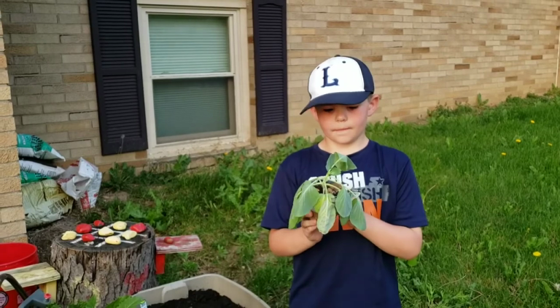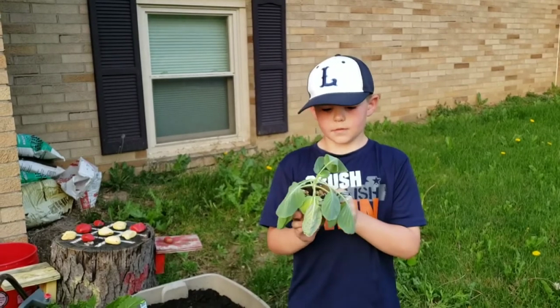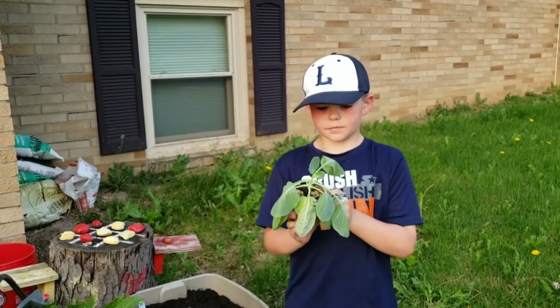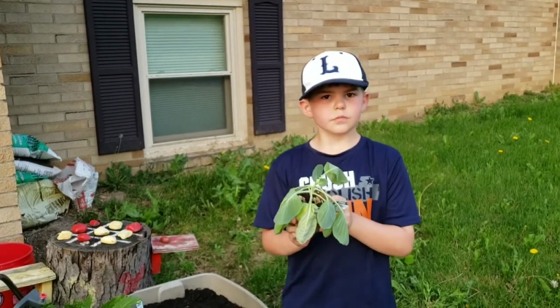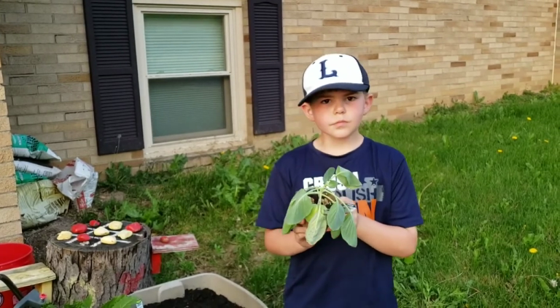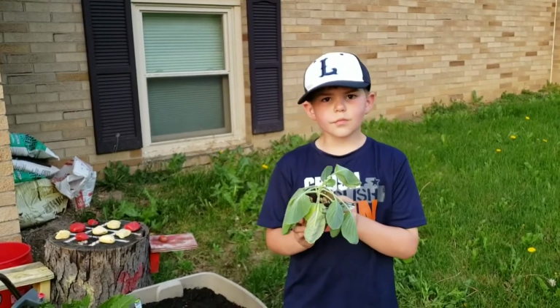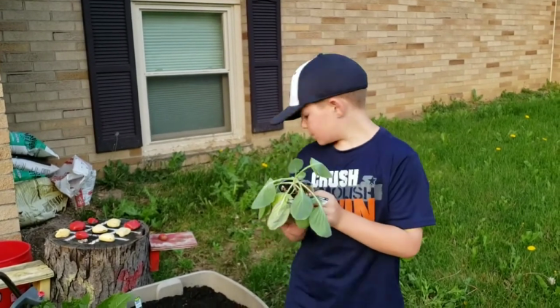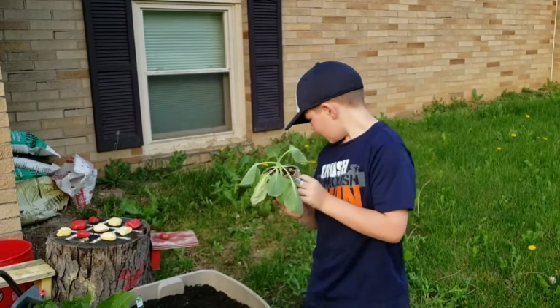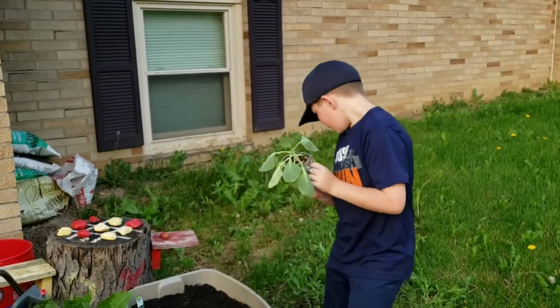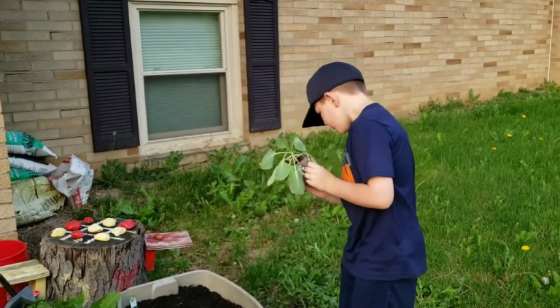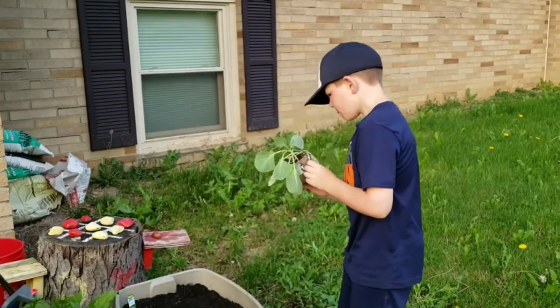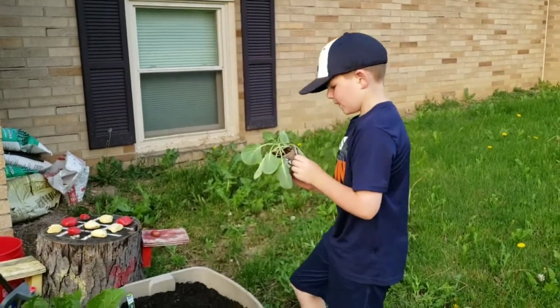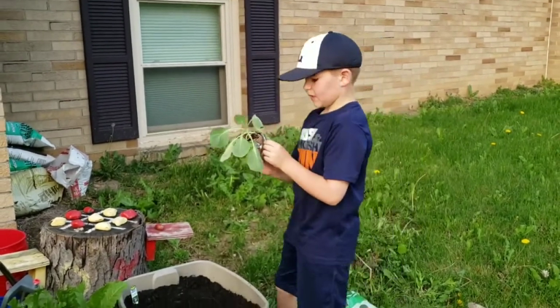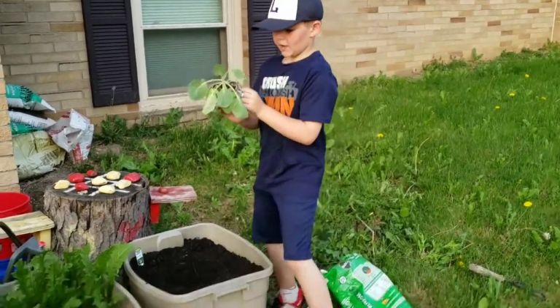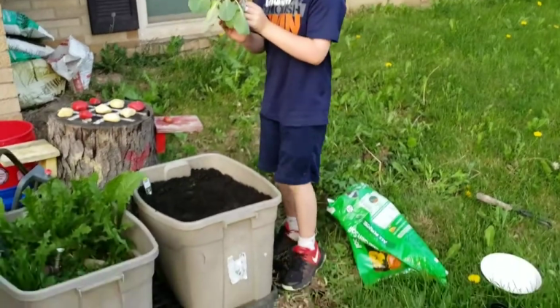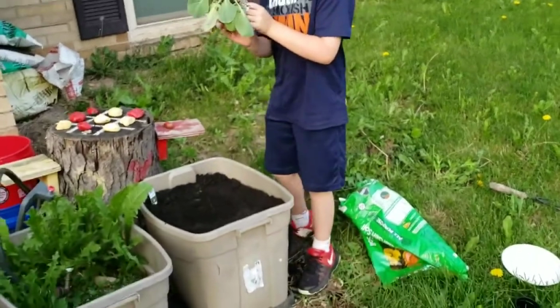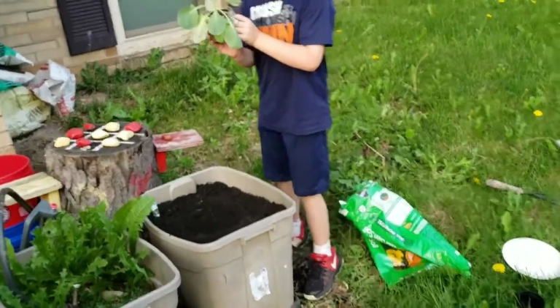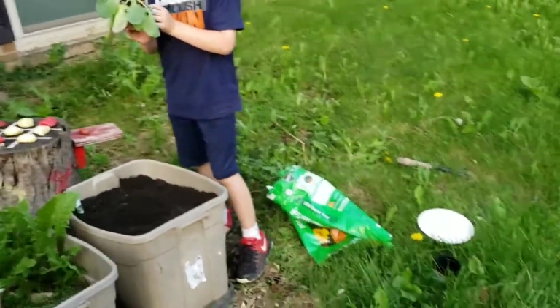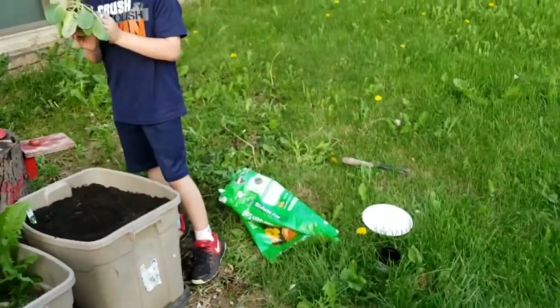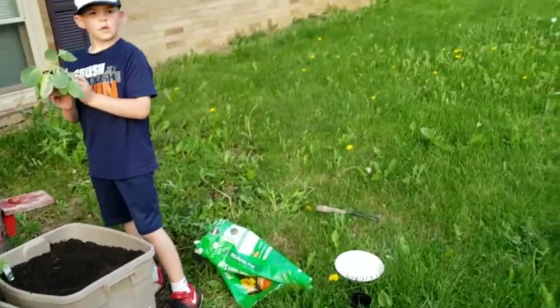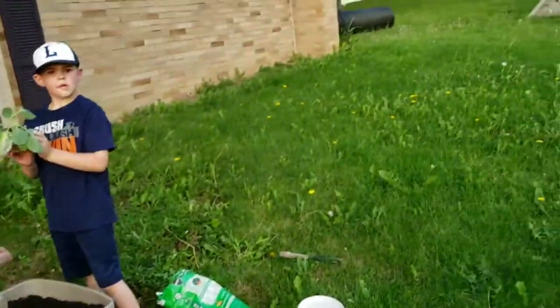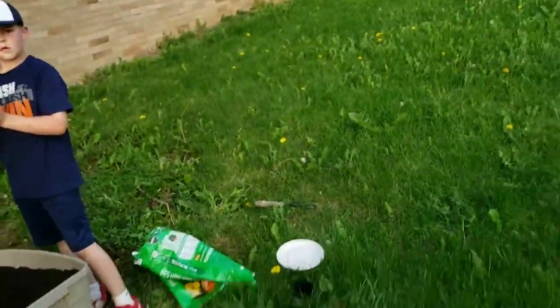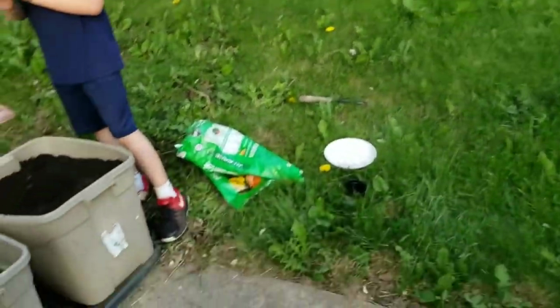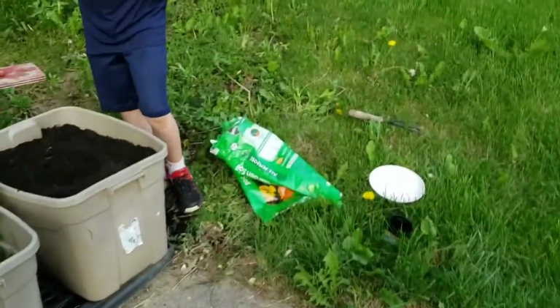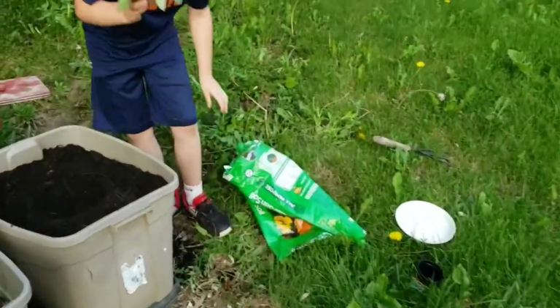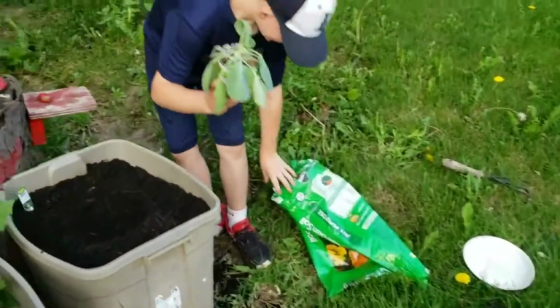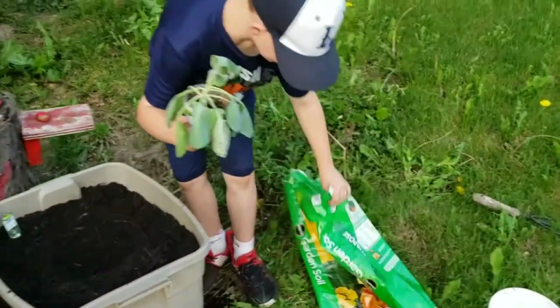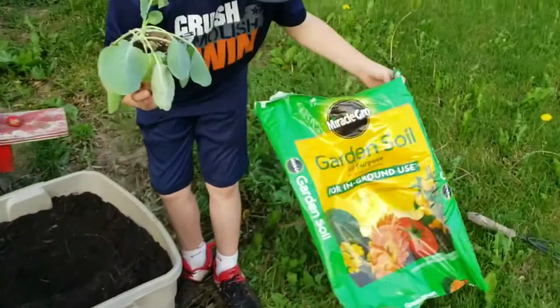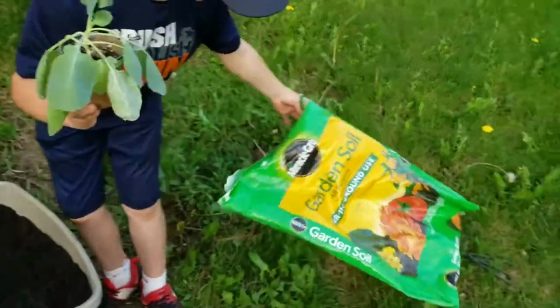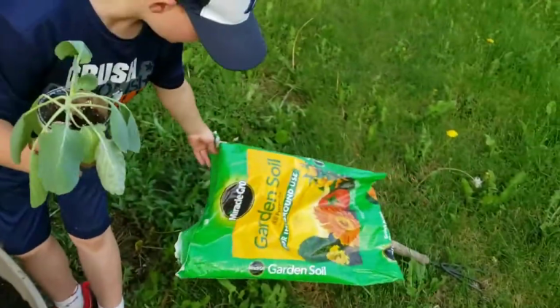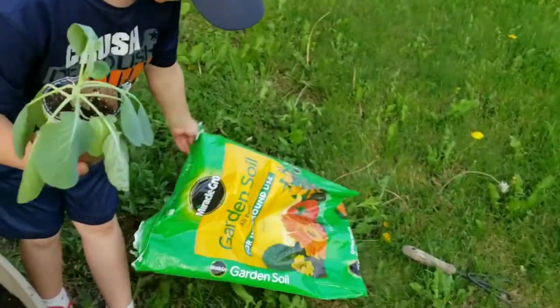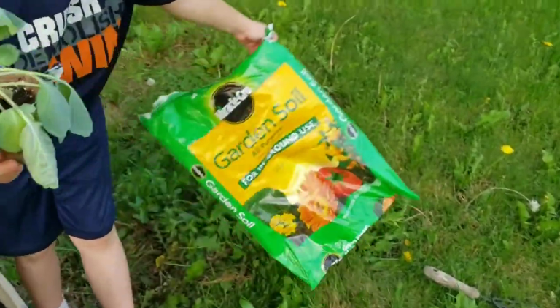Are you going to plant it in that little container, or are you going to take it out of that? Take it out of this little container. What kind of soil did you use? Miracle-Gro. Burned soil.